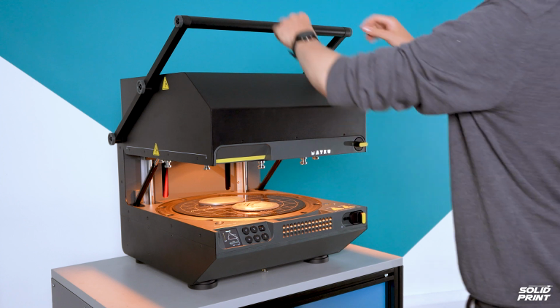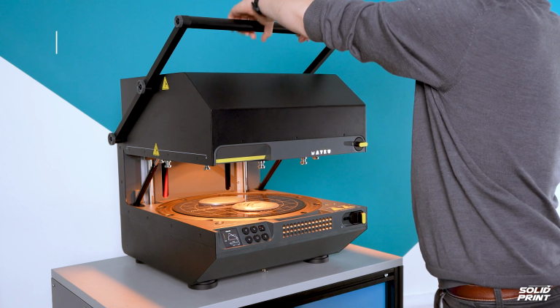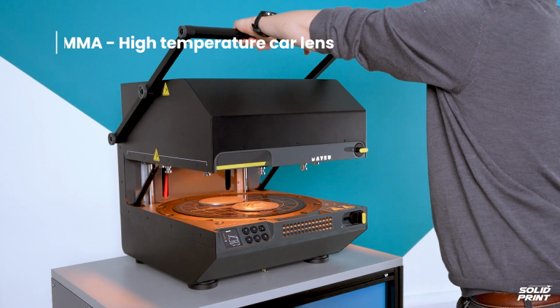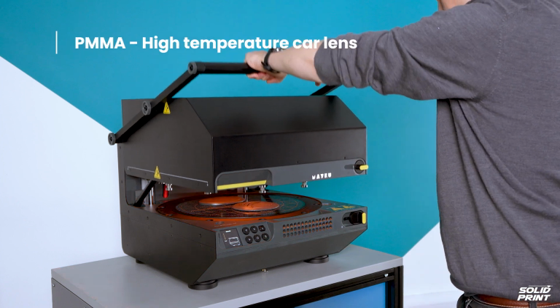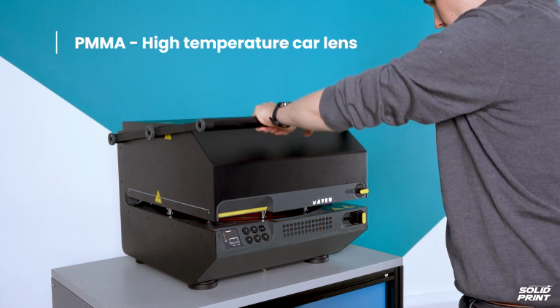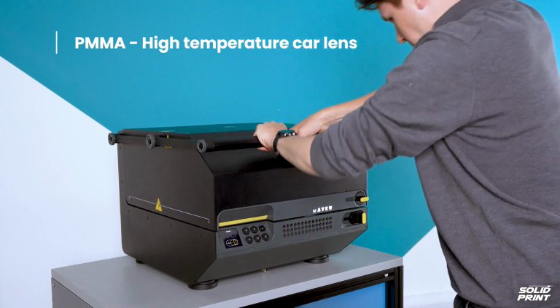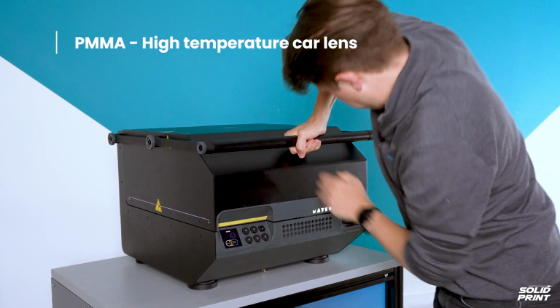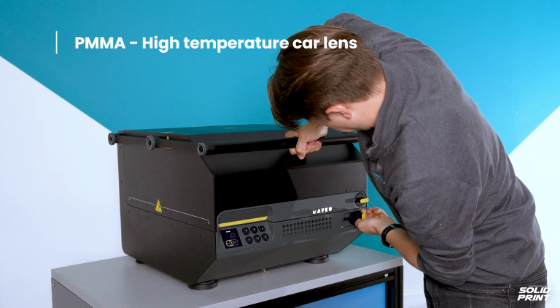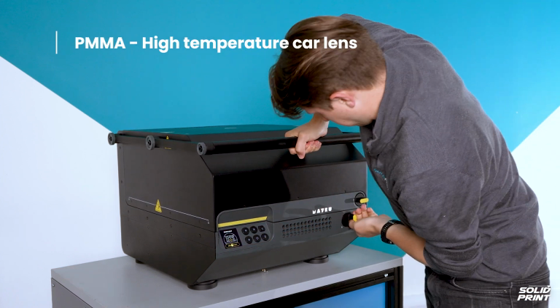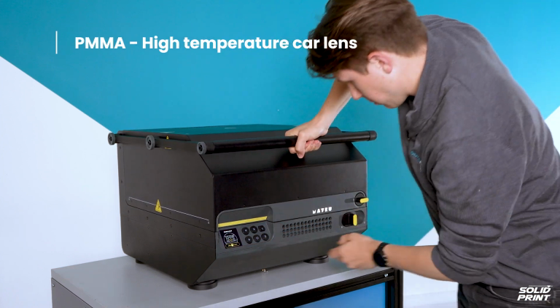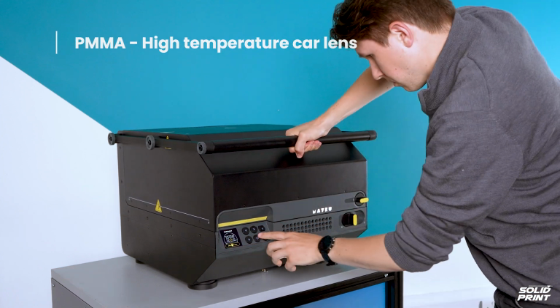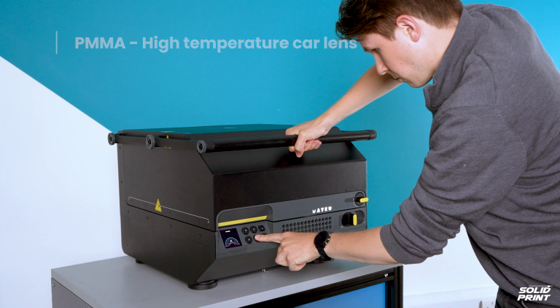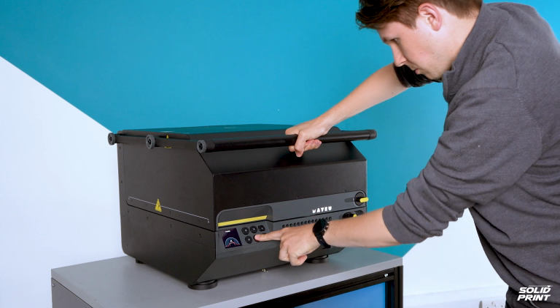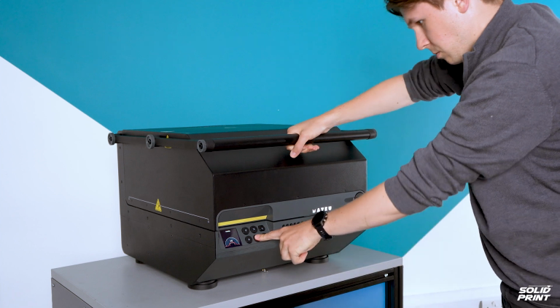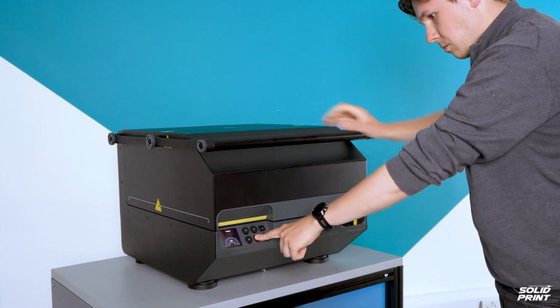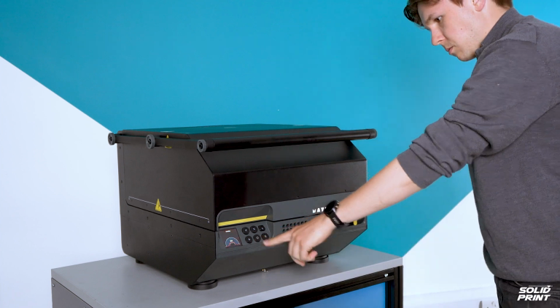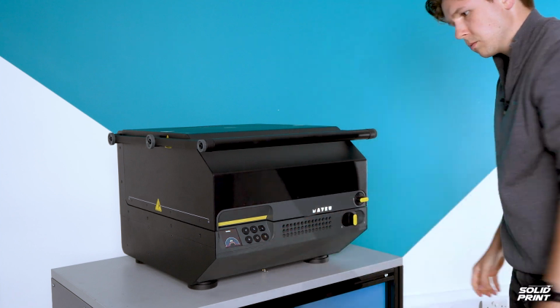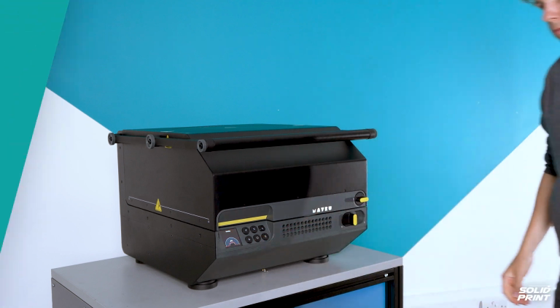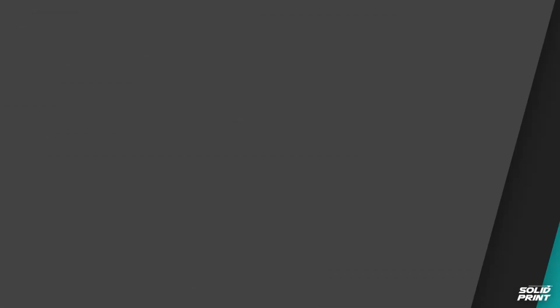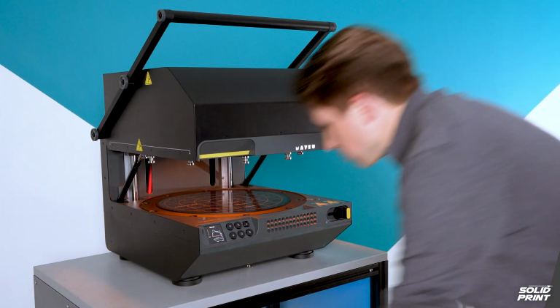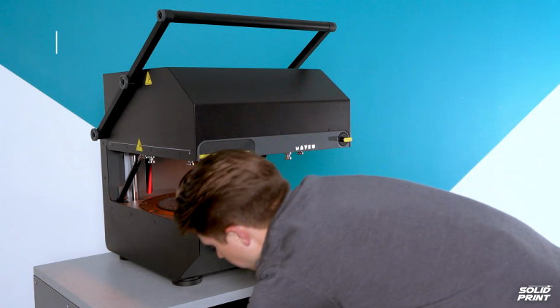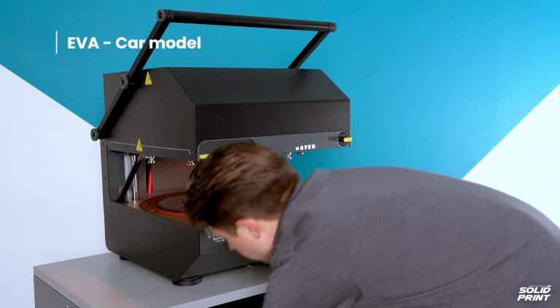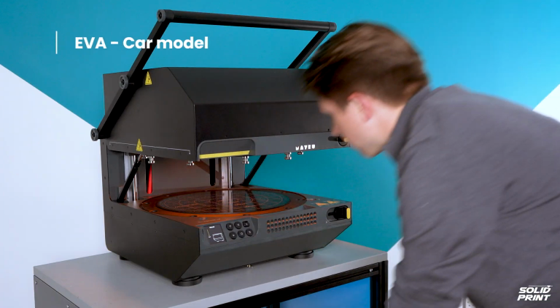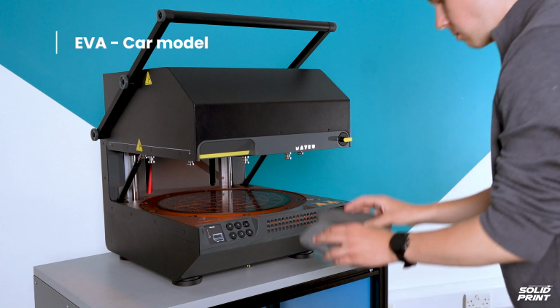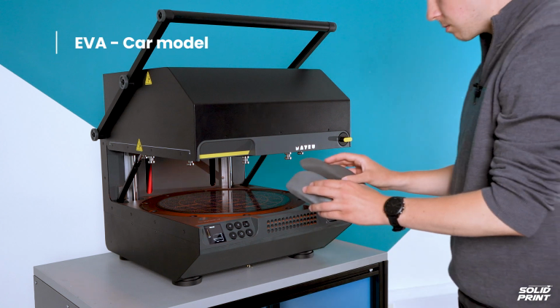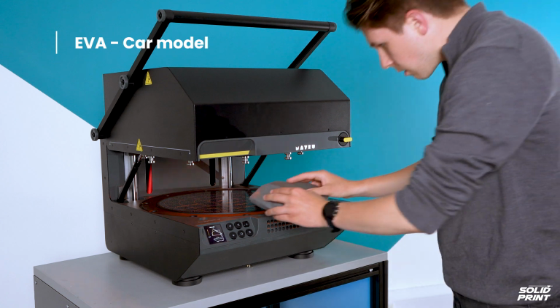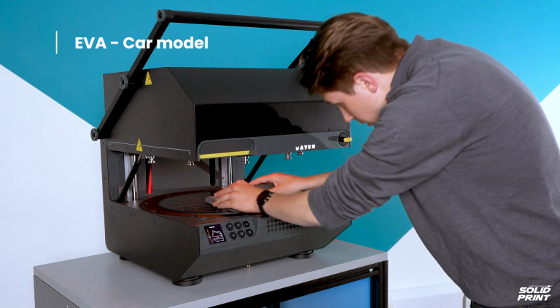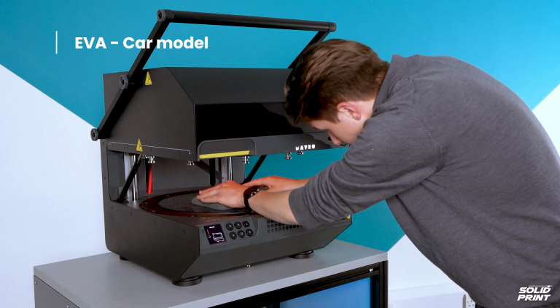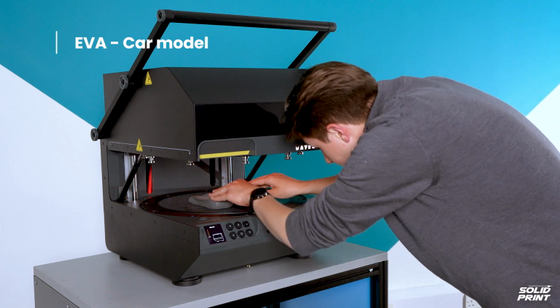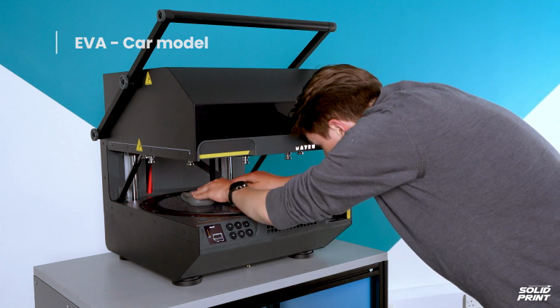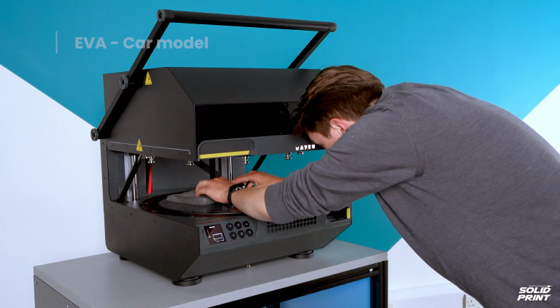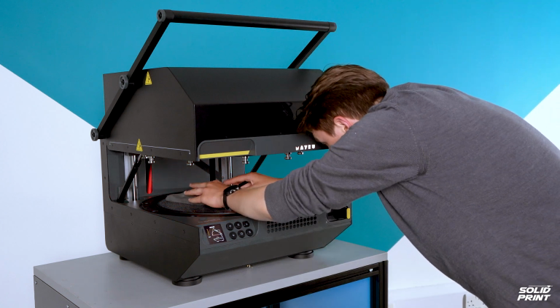For our PMMA part we're using the high temperature and Tough 2000 resins to produce some car lenses, and for the EVA we'll be showing how flexible materials can be formed around undercuts using our car model from the Fuse 1 Plus post-processing board.